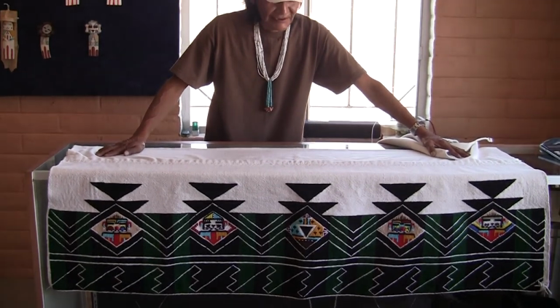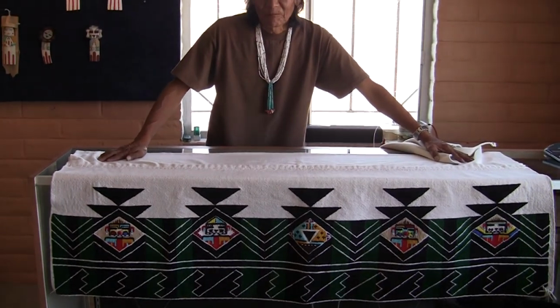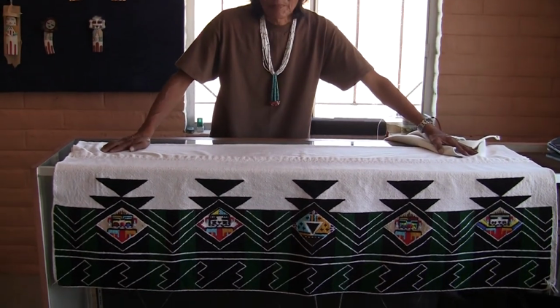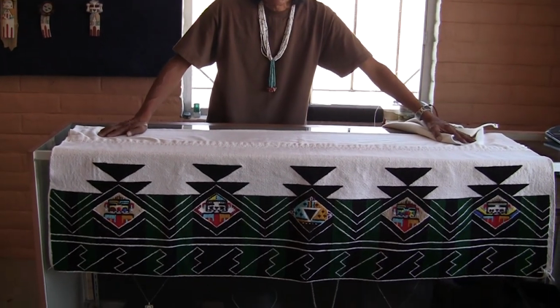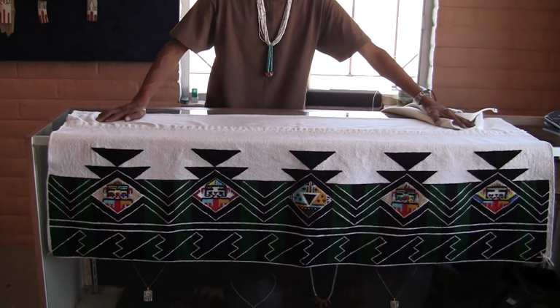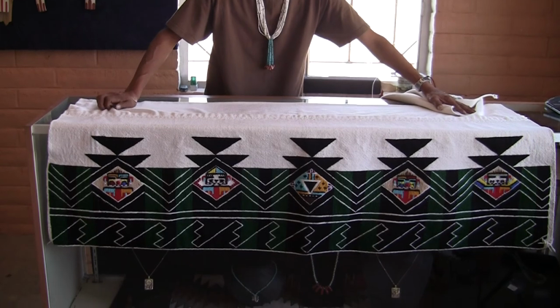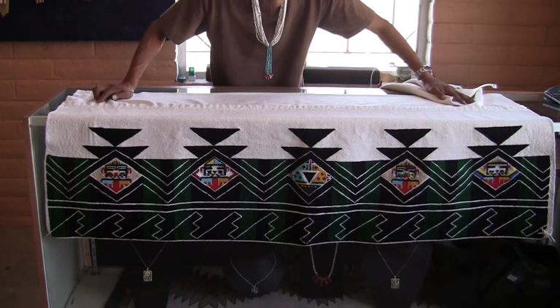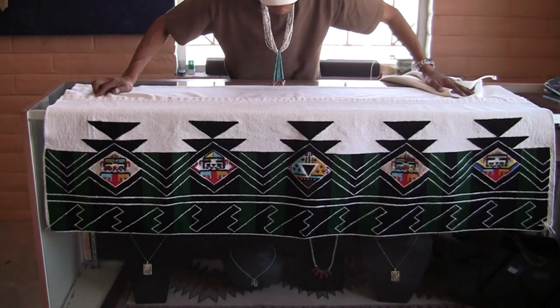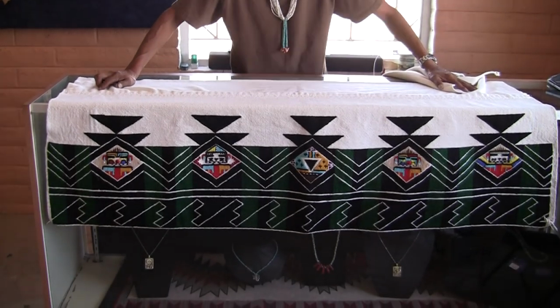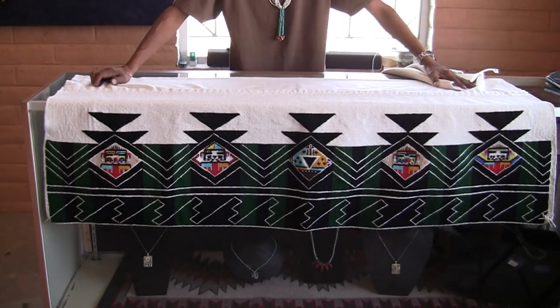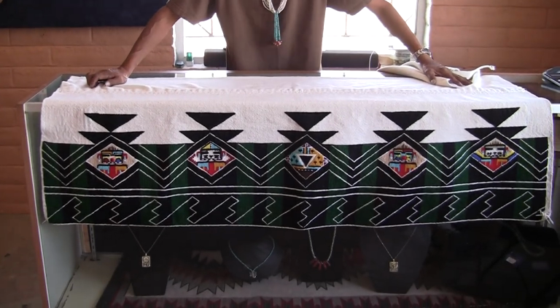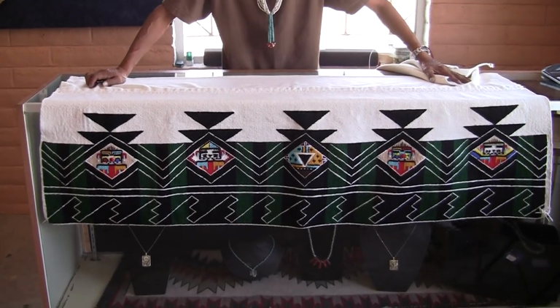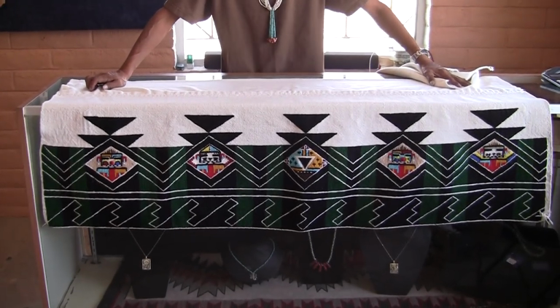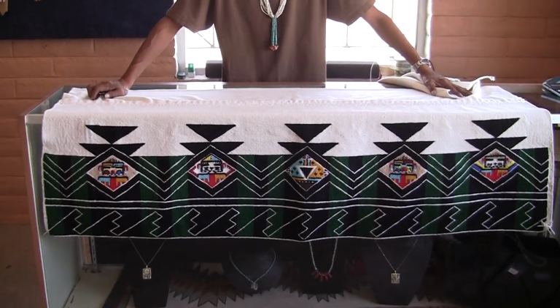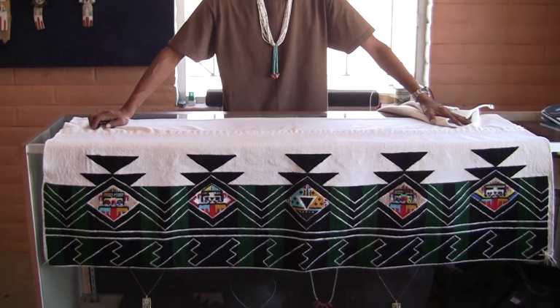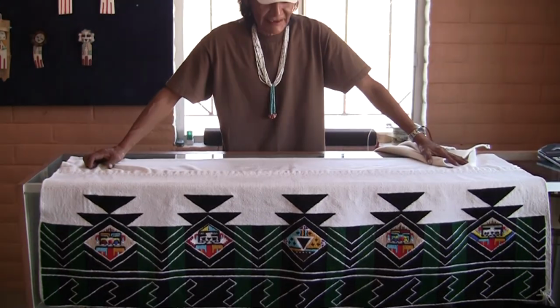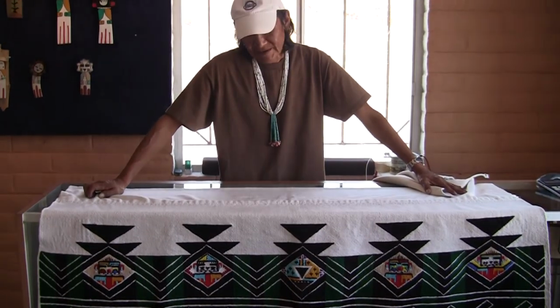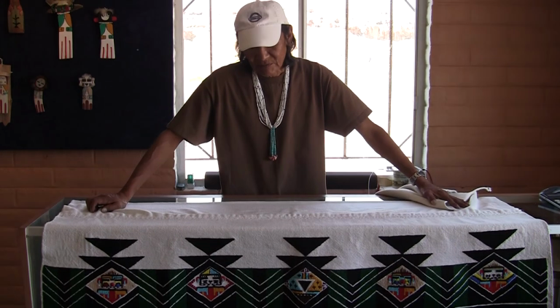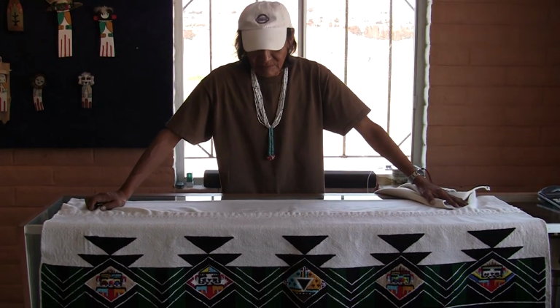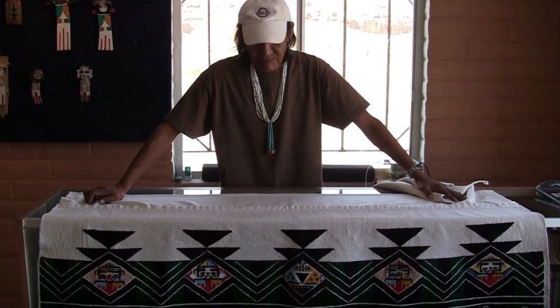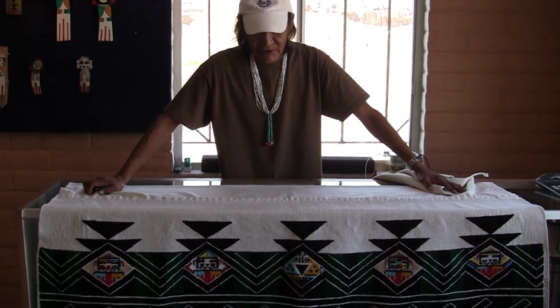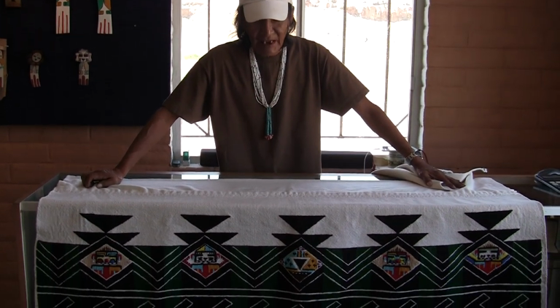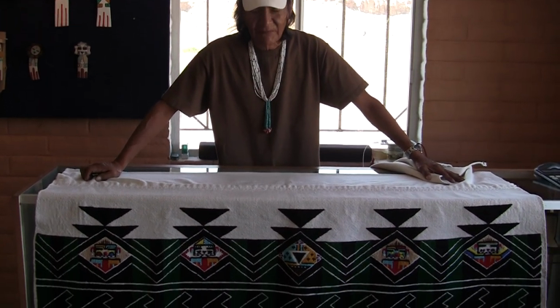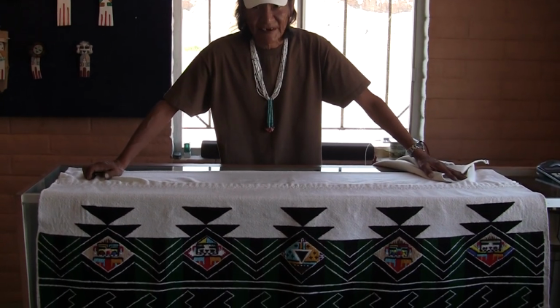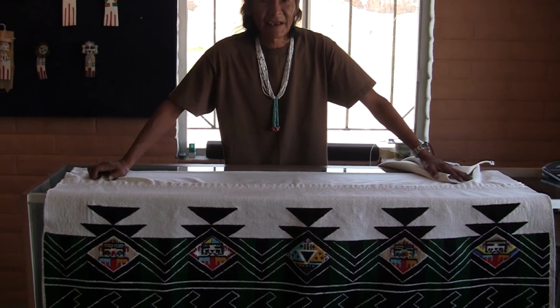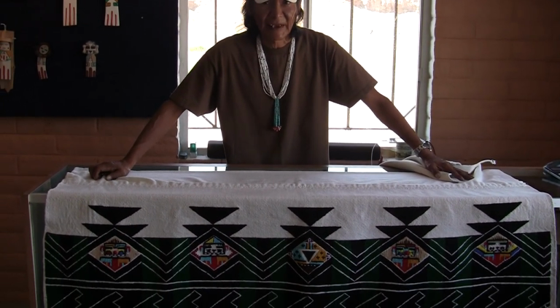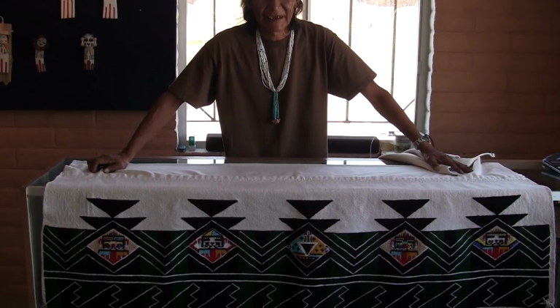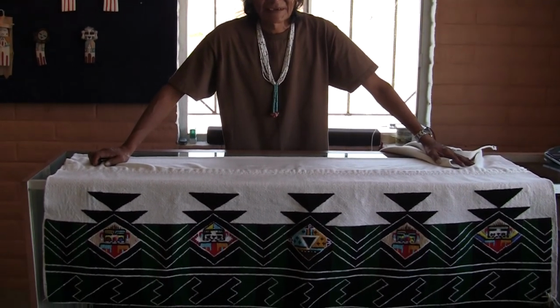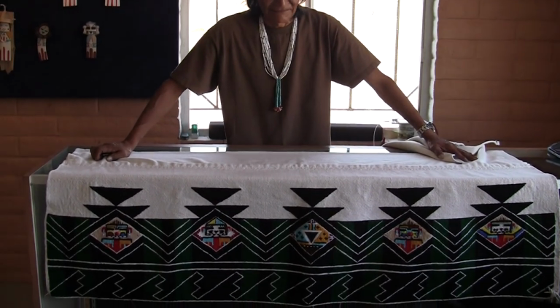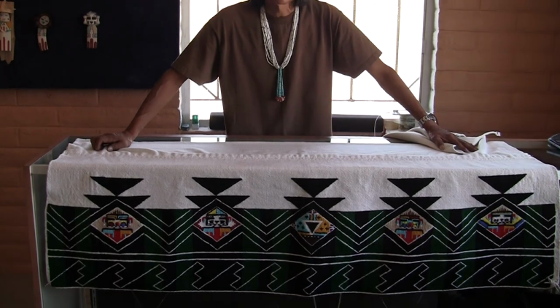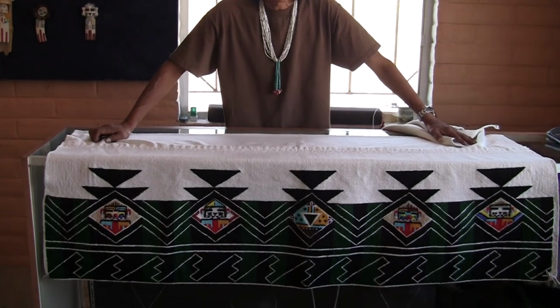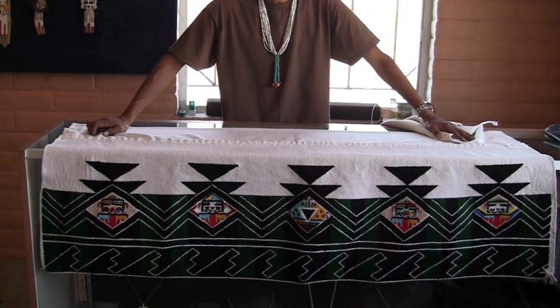How long did it take you to do this? This type of embroidery with the green and the triangles on it takes about a year and a half, and we sit at it every day.